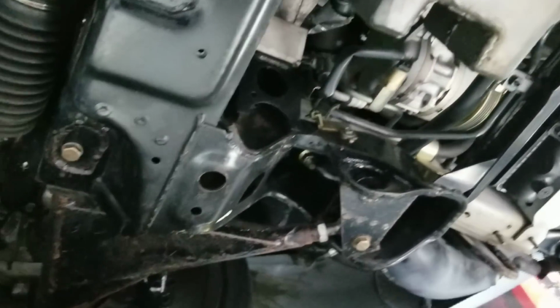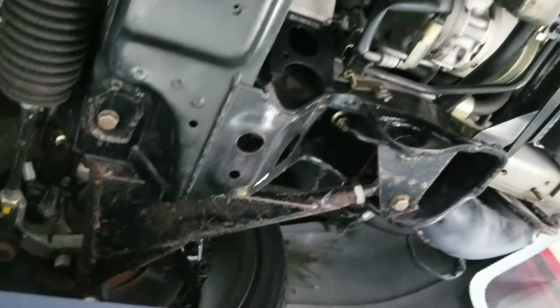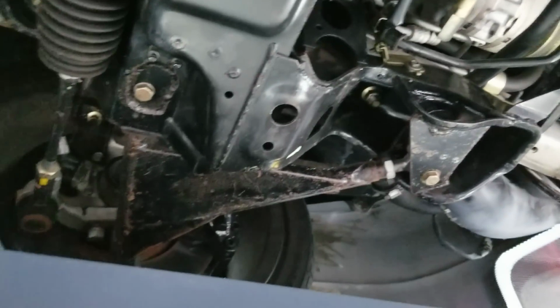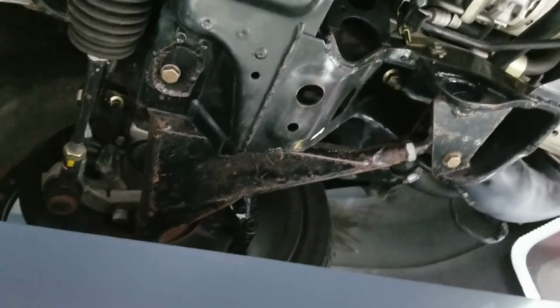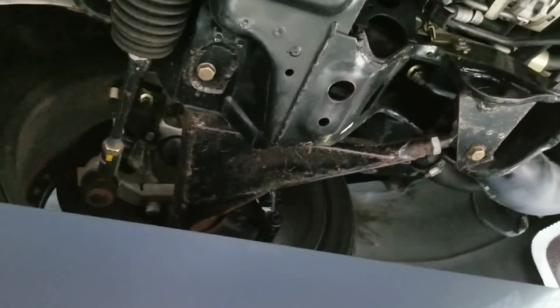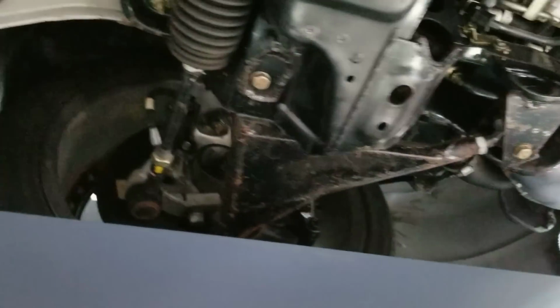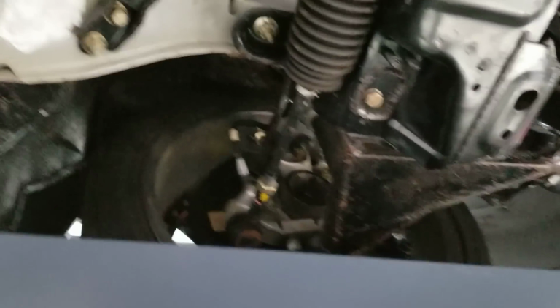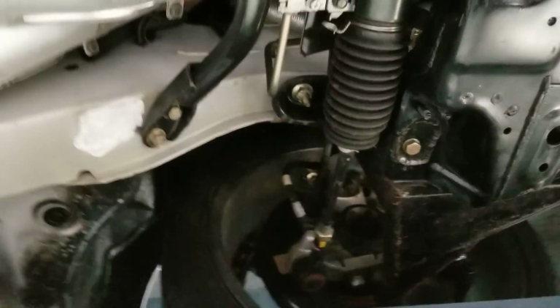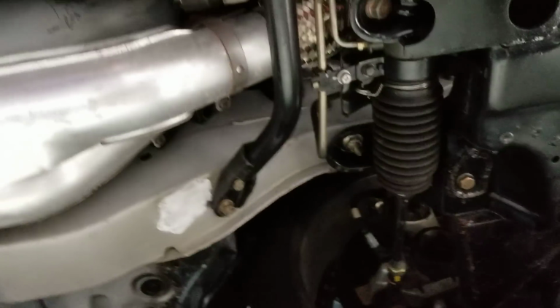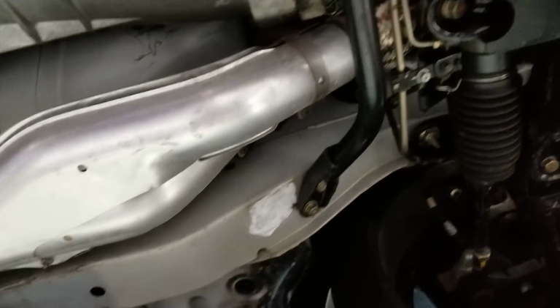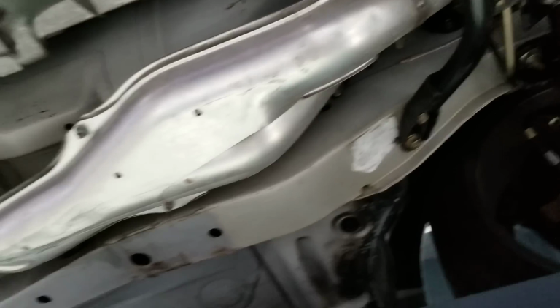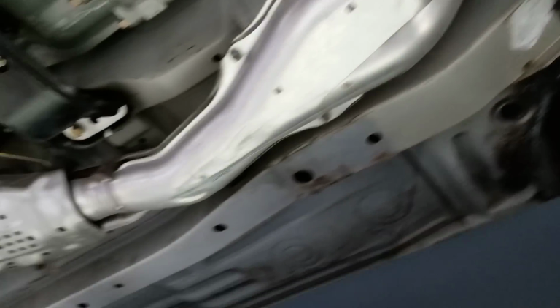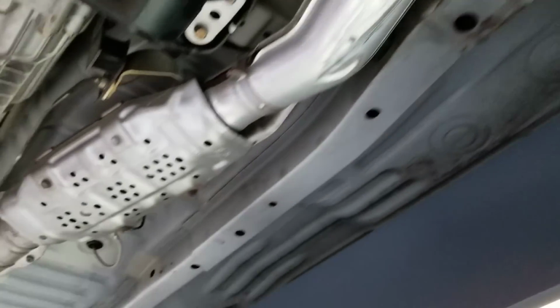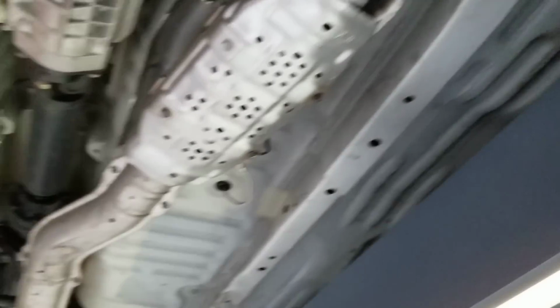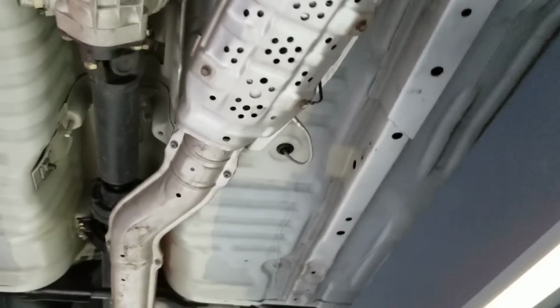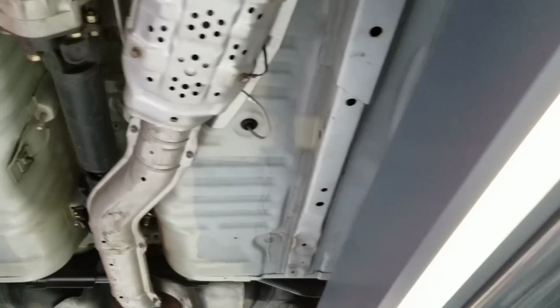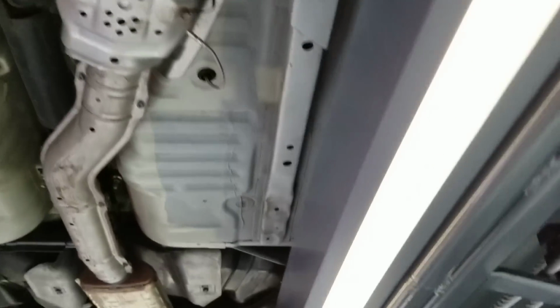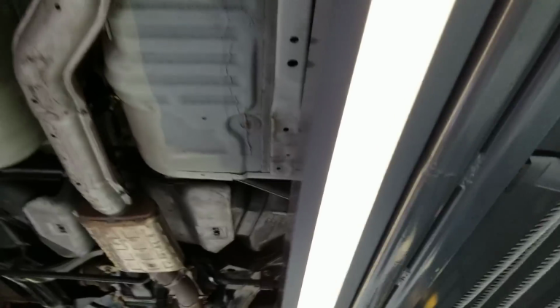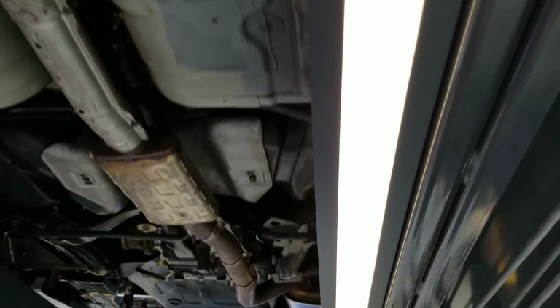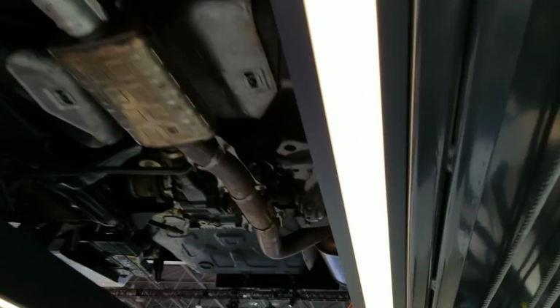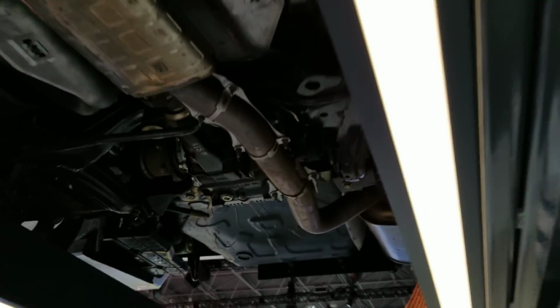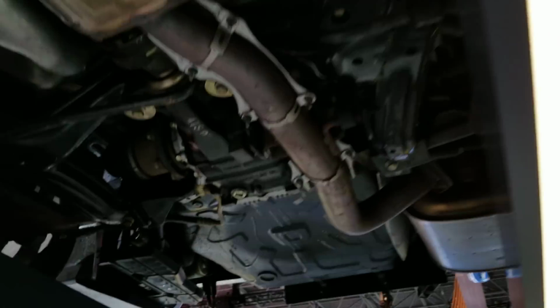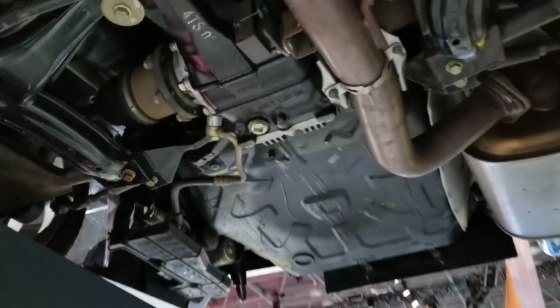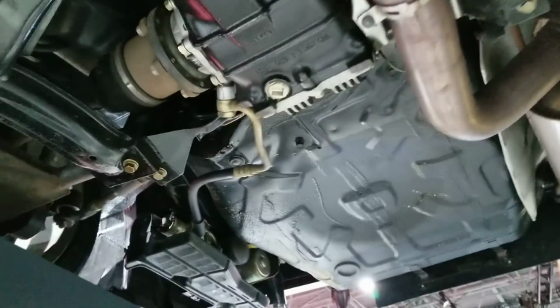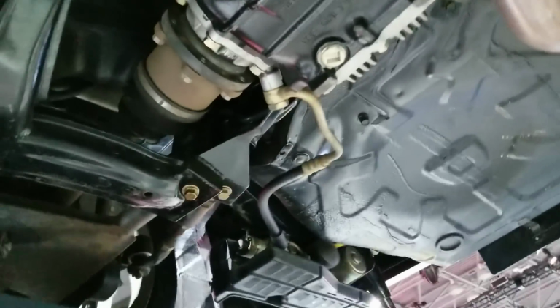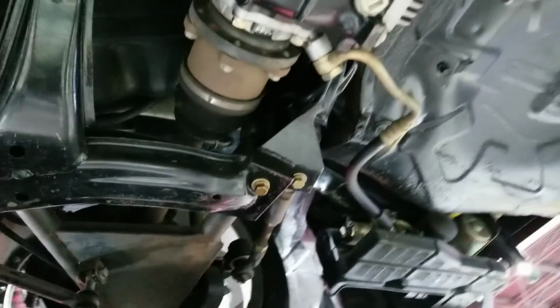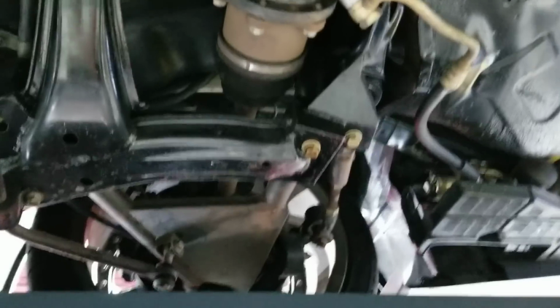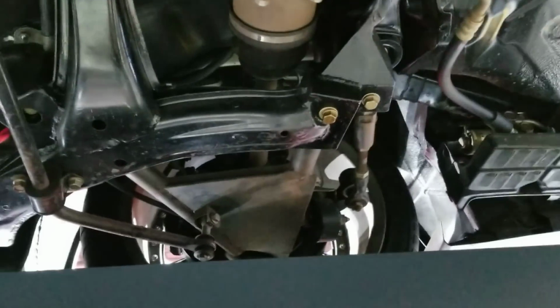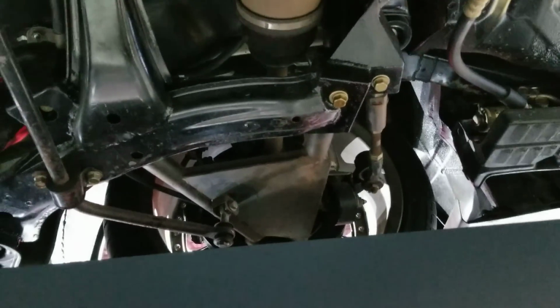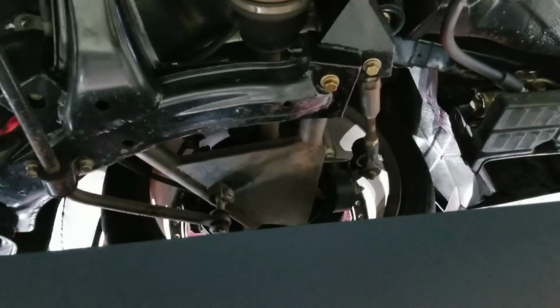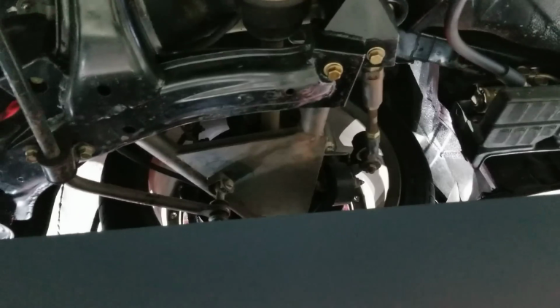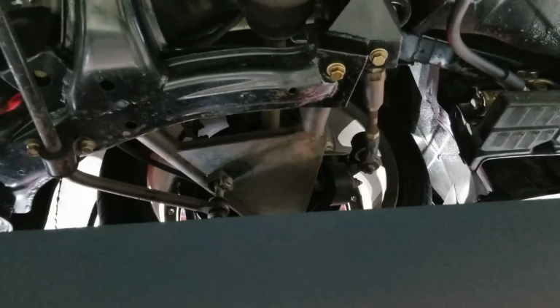It has fabricated lower arms. Stock front pipe, stock the rest of the exhaust. It's a V-Spec diff, but it has fabricated lower arms there, probably for the Y-body.